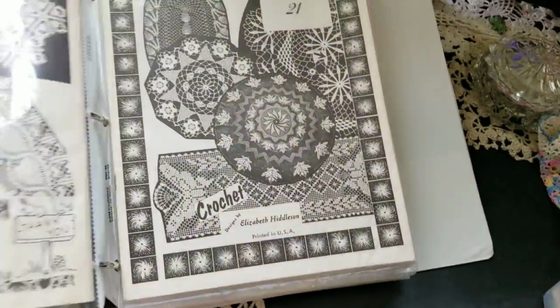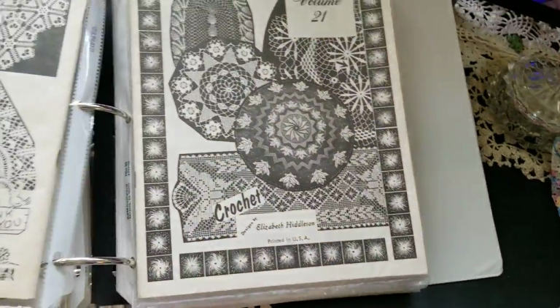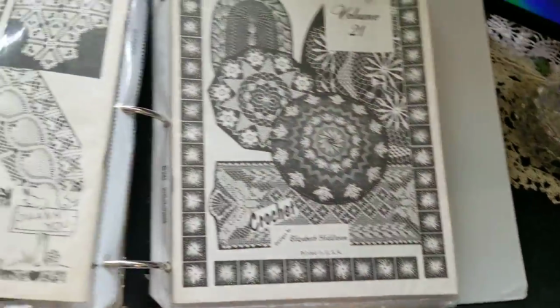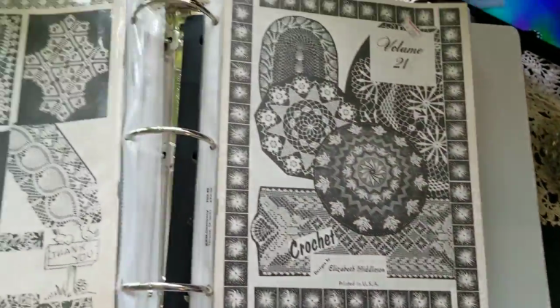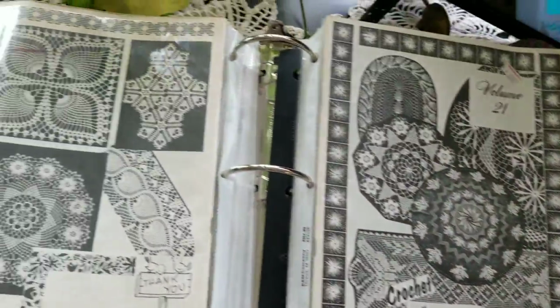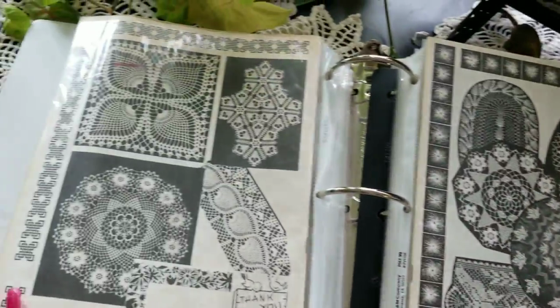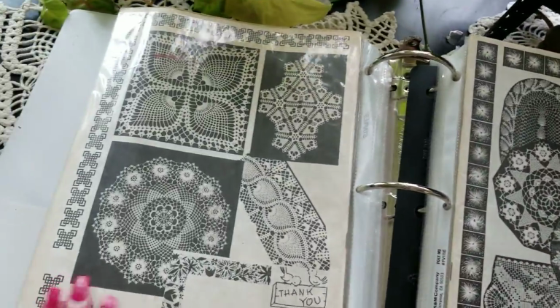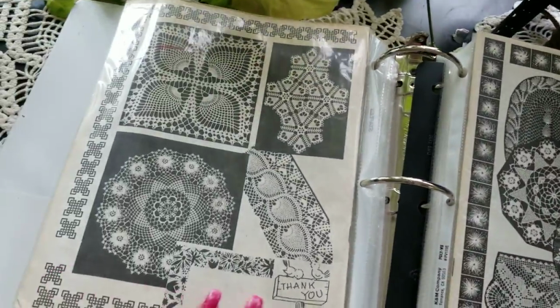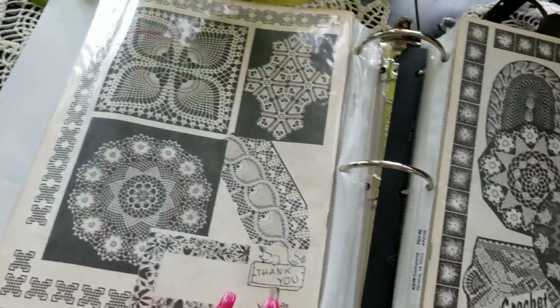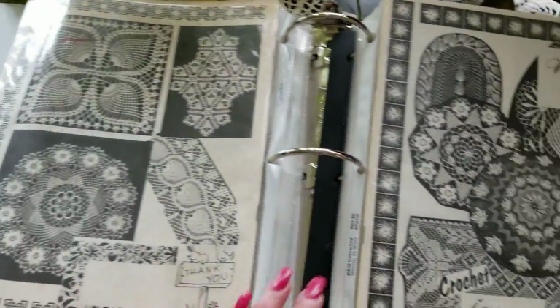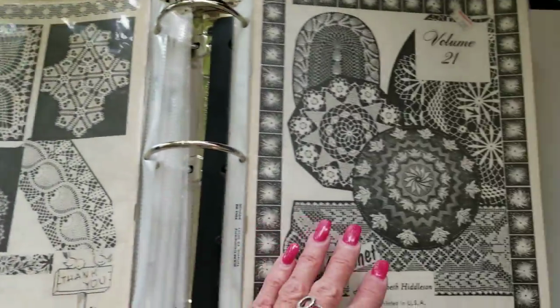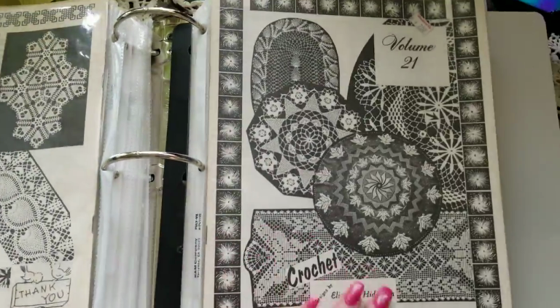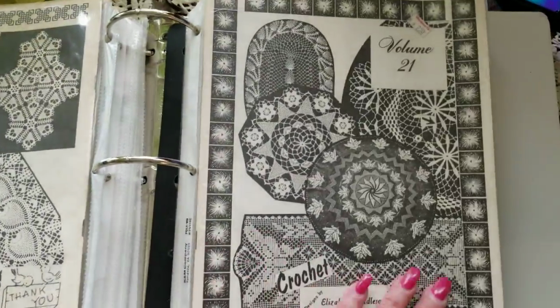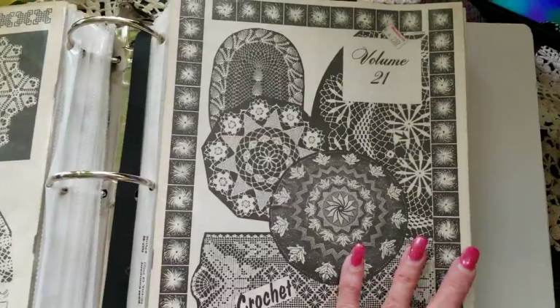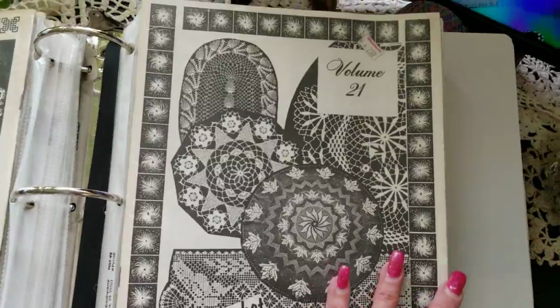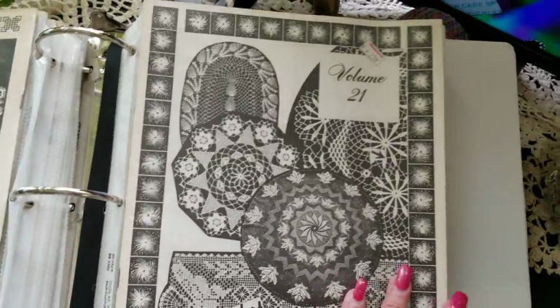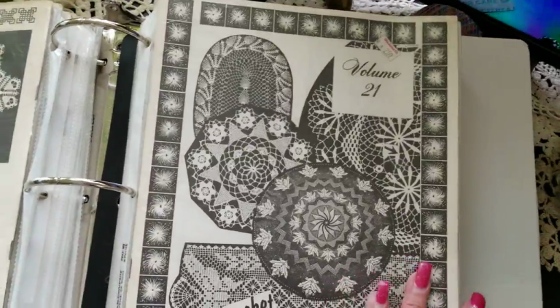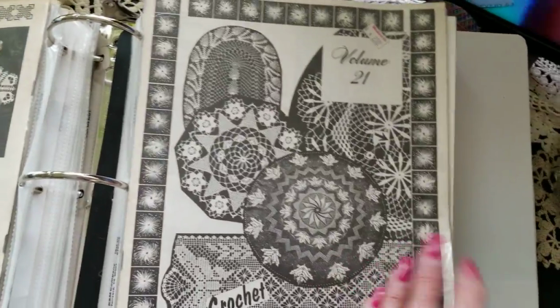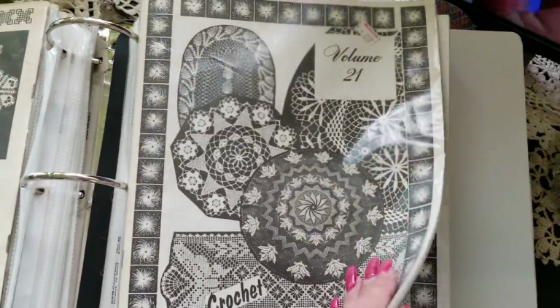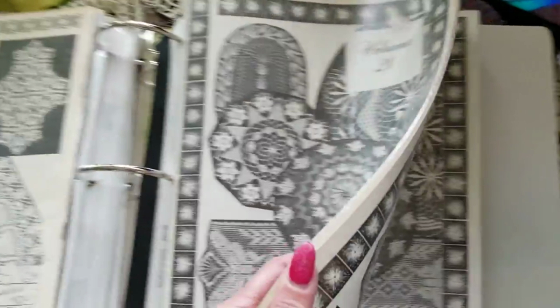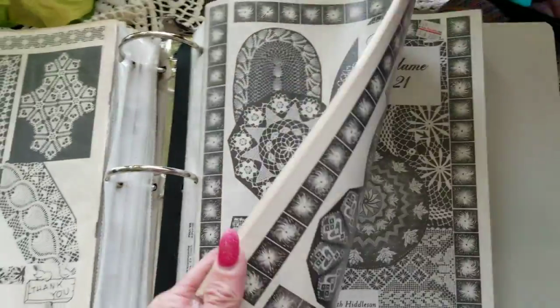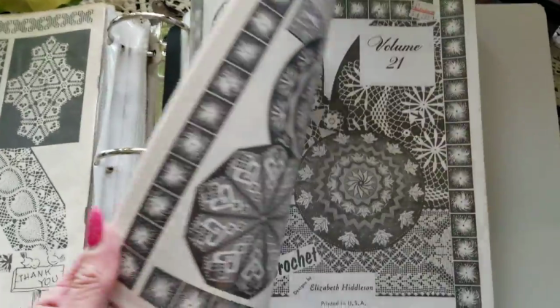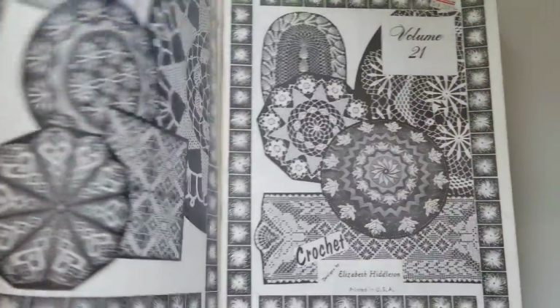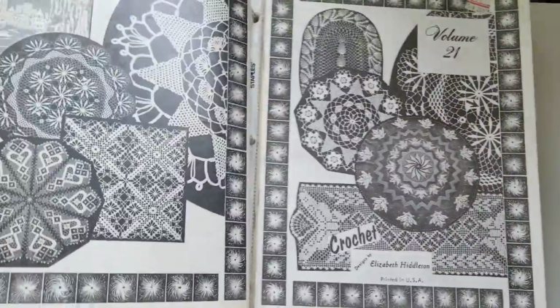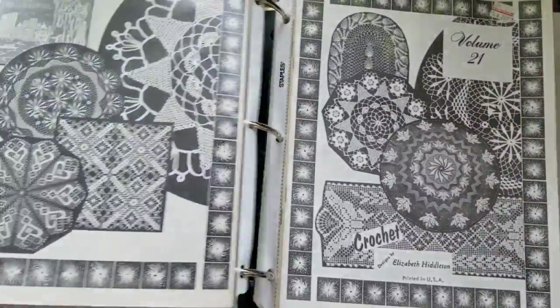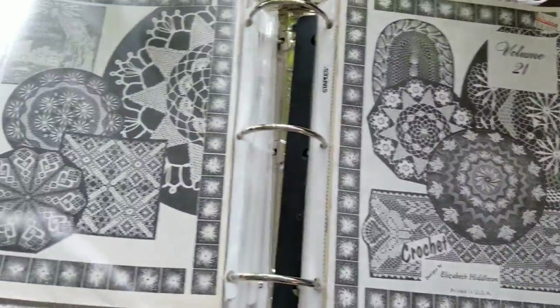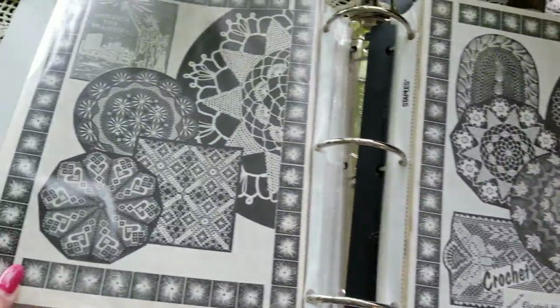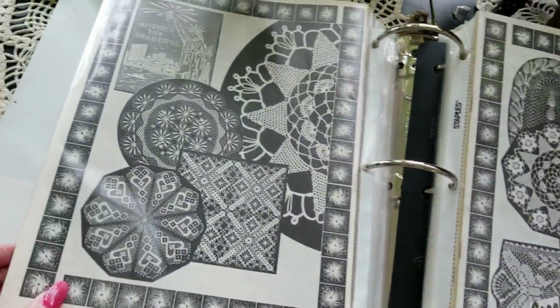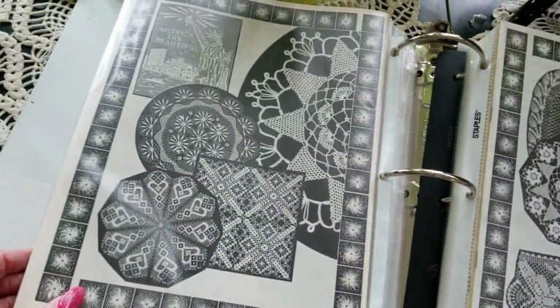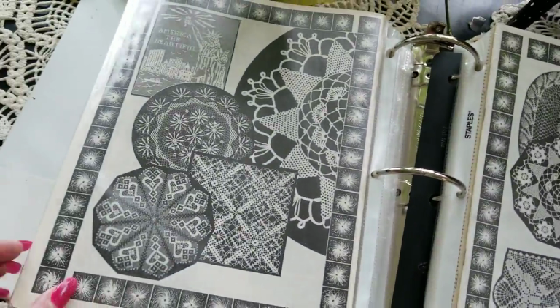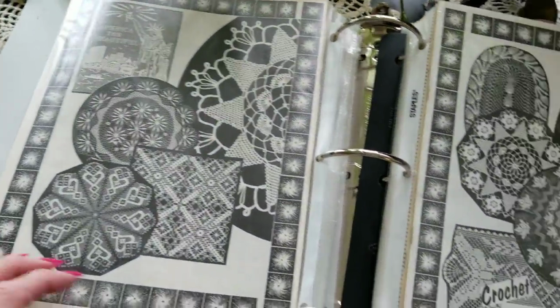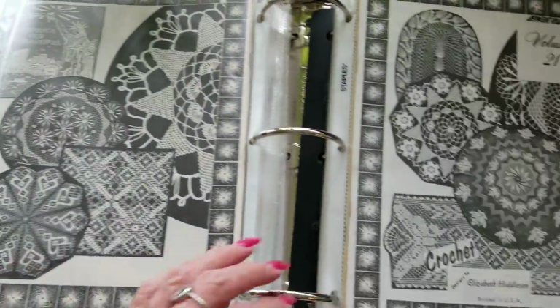They sell their doilies — how they can spend the time making them and then selling them and have it be profitable, they must really work fast.